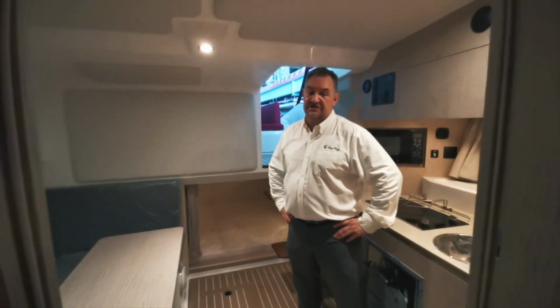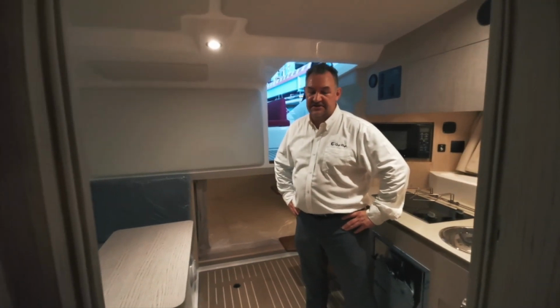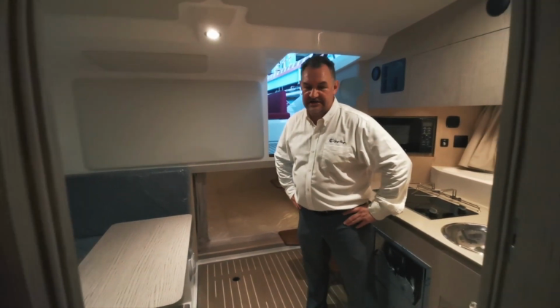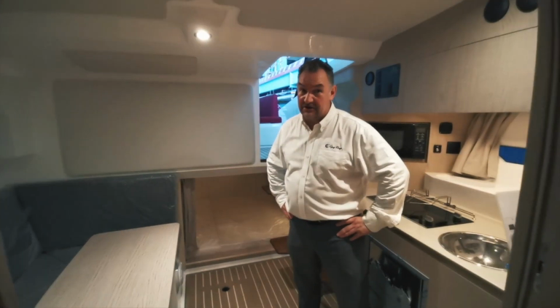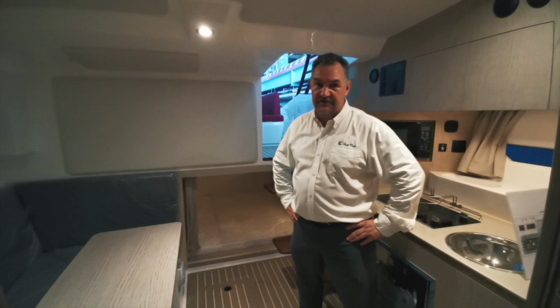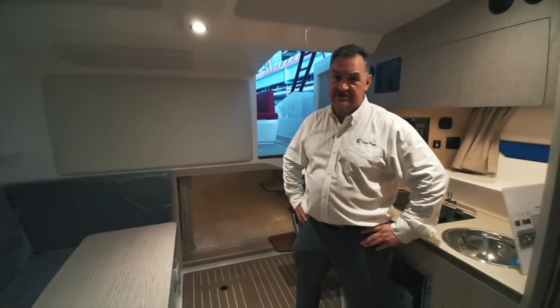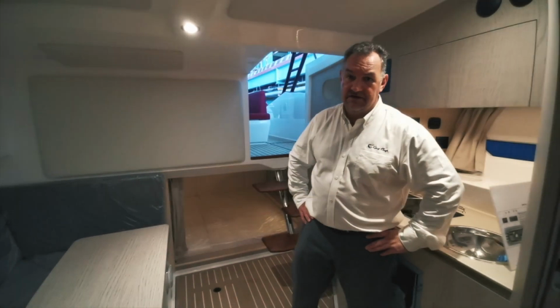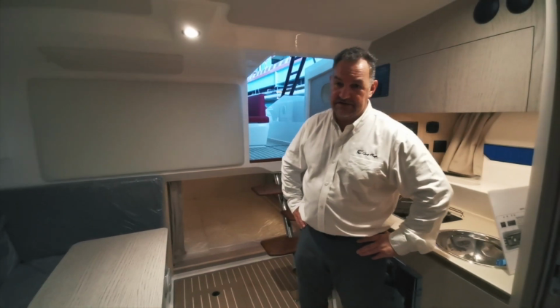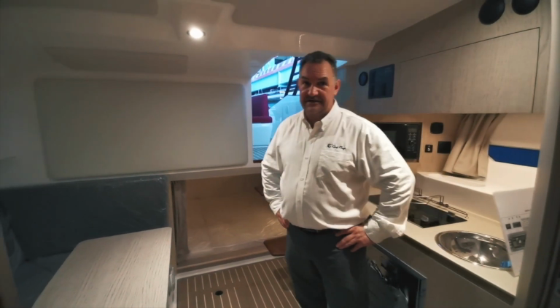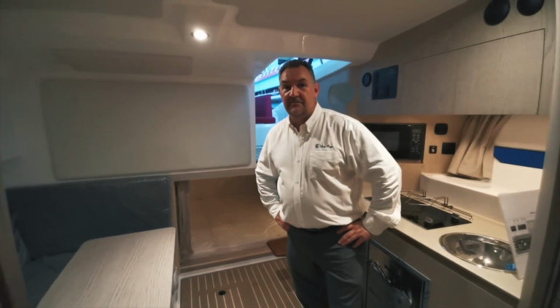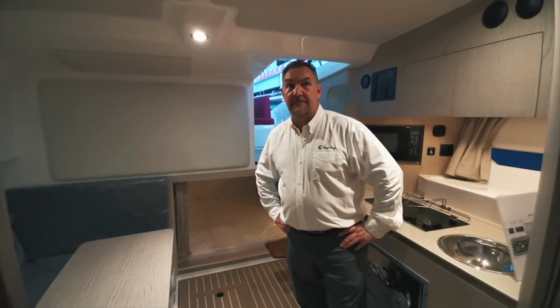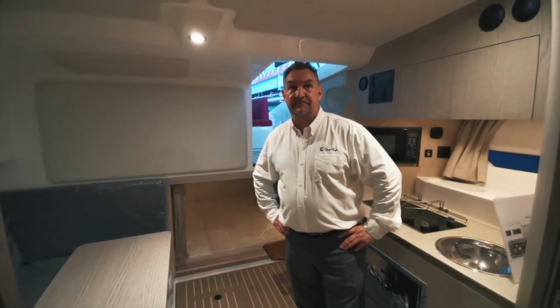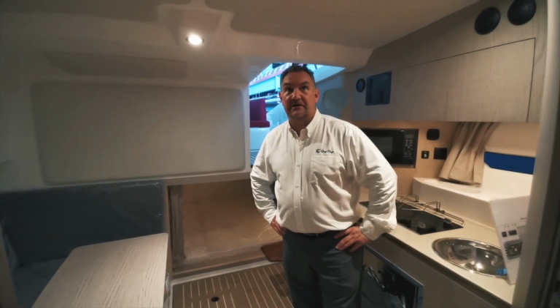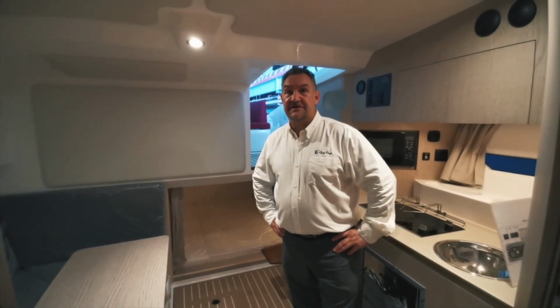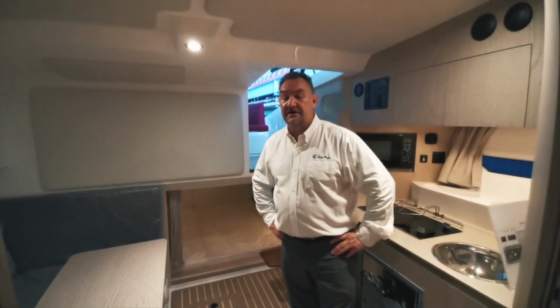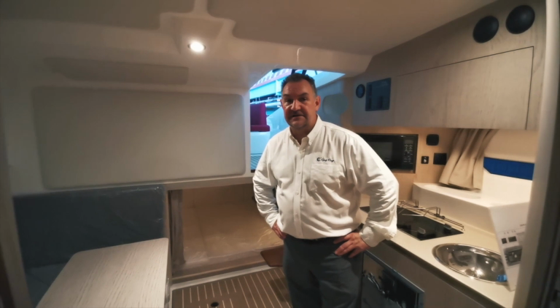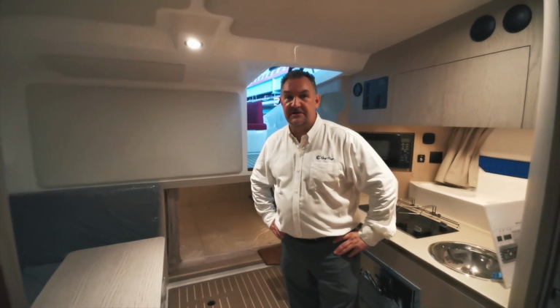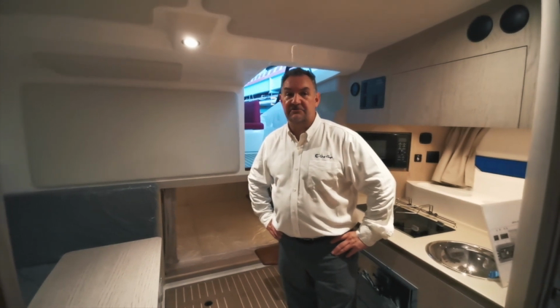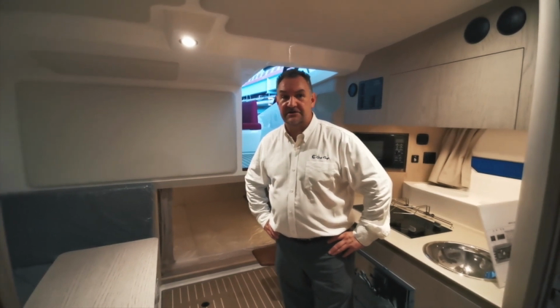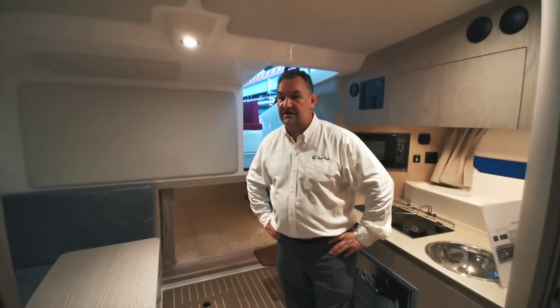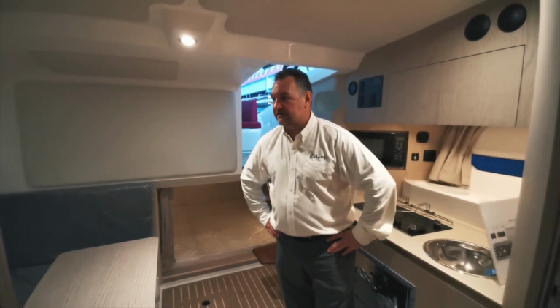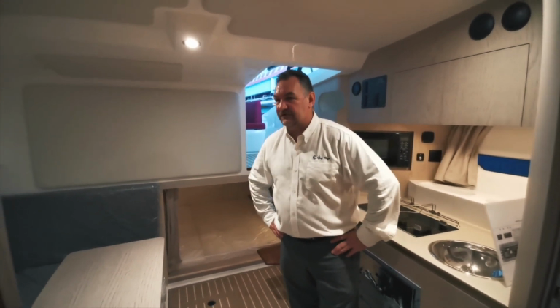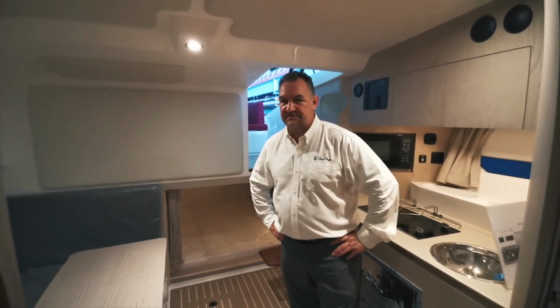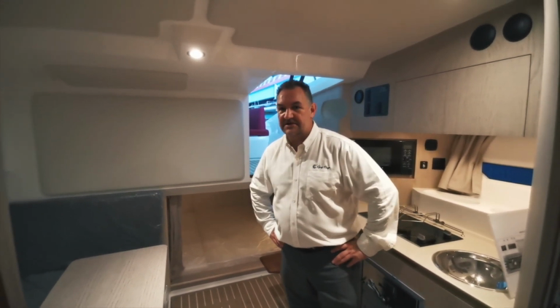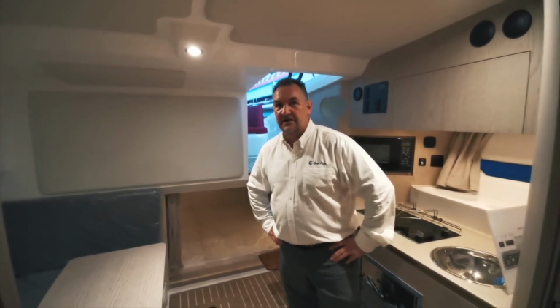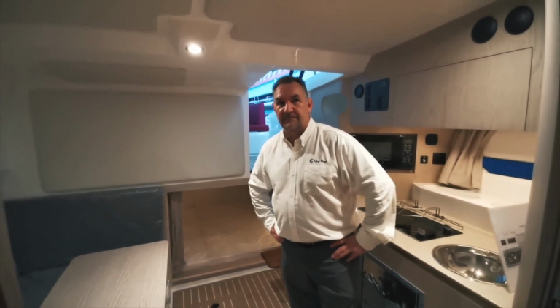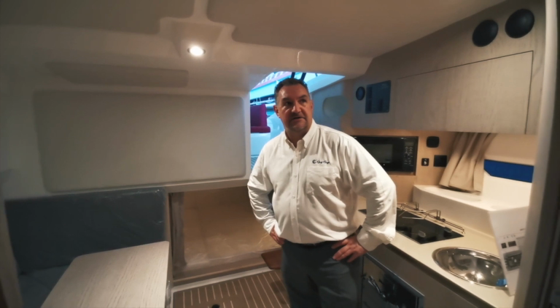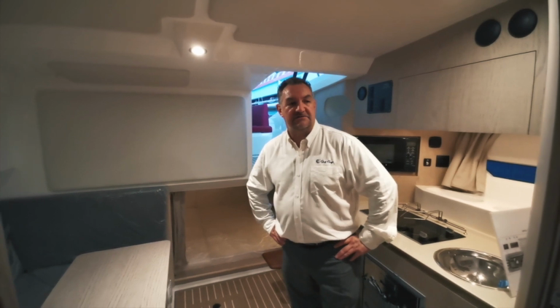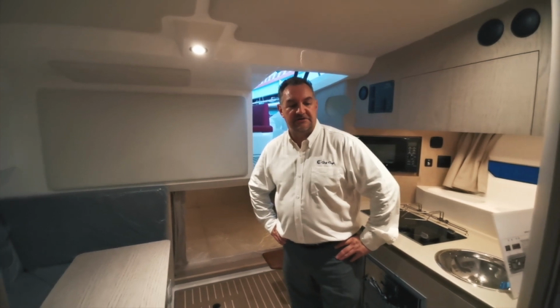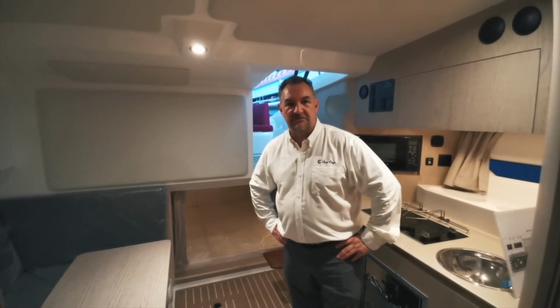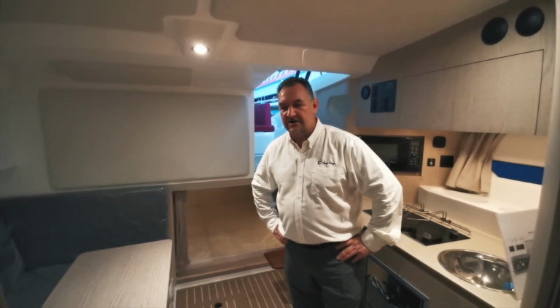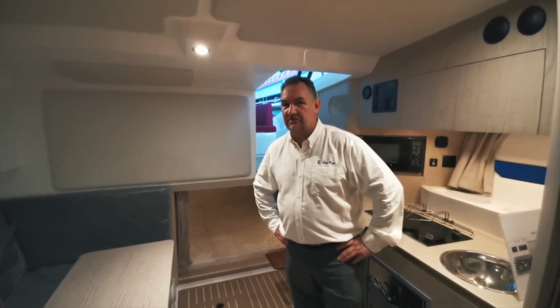On this yacht we wanted to make the headroom one of the features, and obviously the exterior styling of the yacht has helped that. Inside it's a great feeling — it feels very spacious, and it's a nice boat that rides really well.